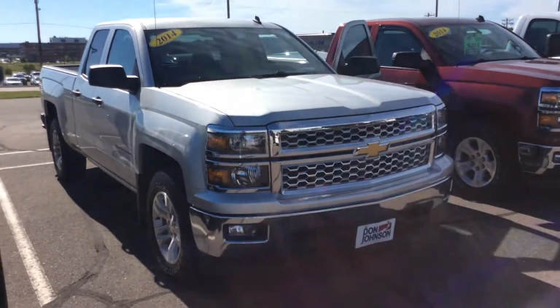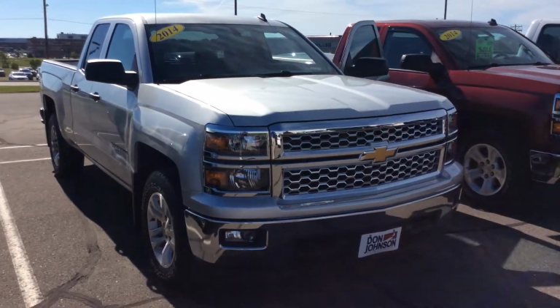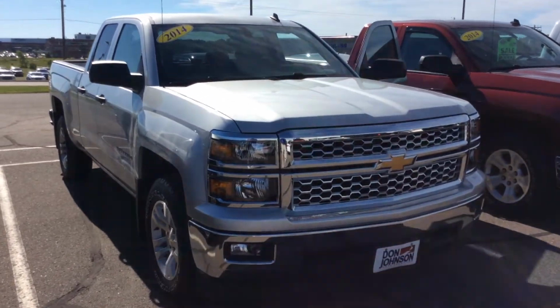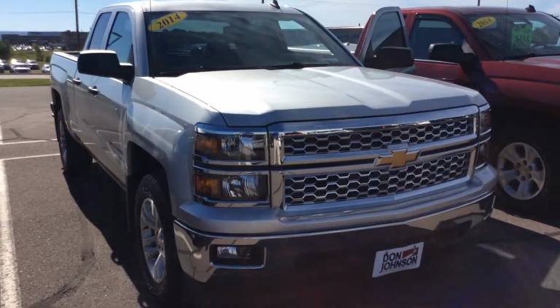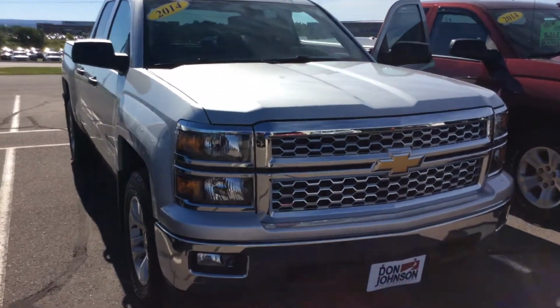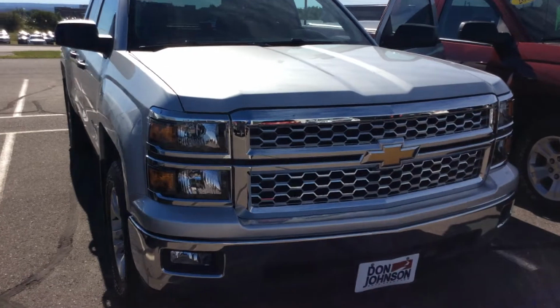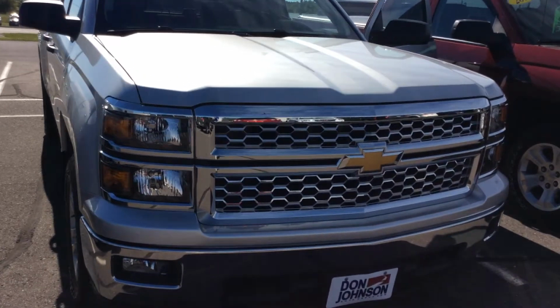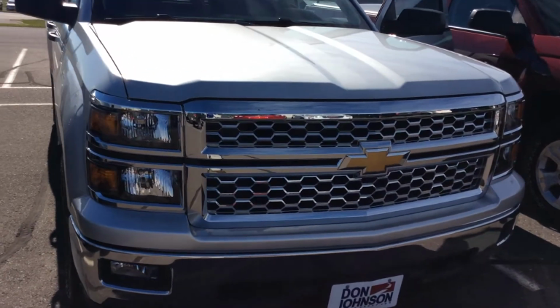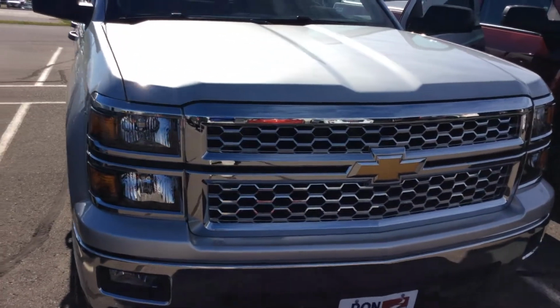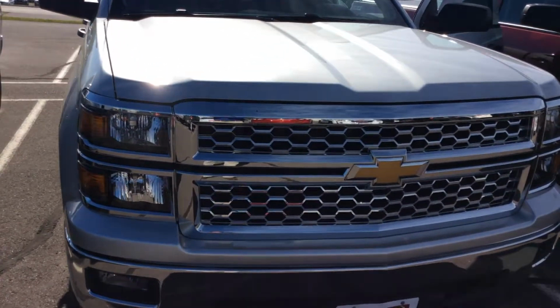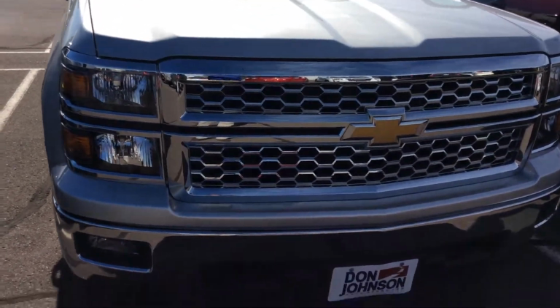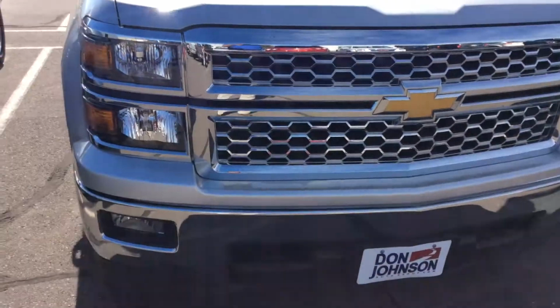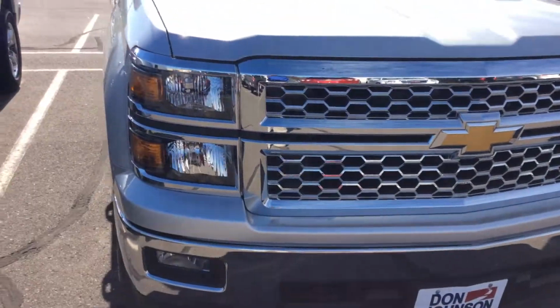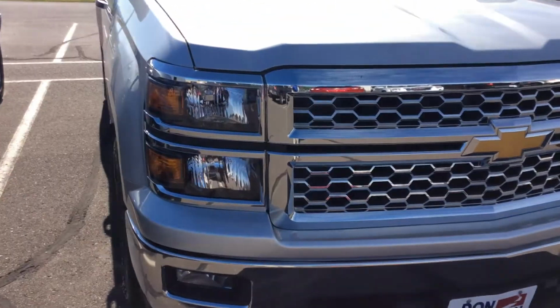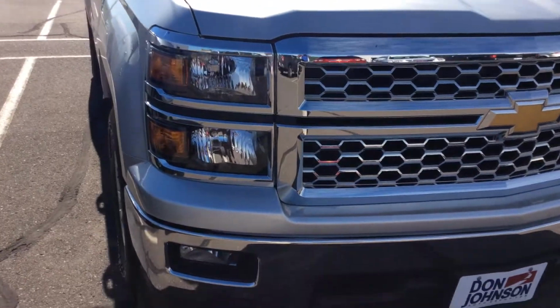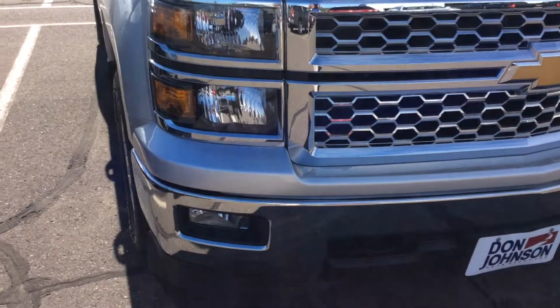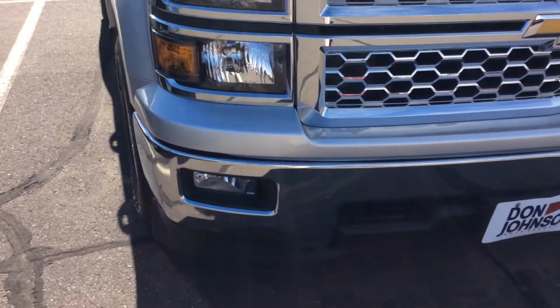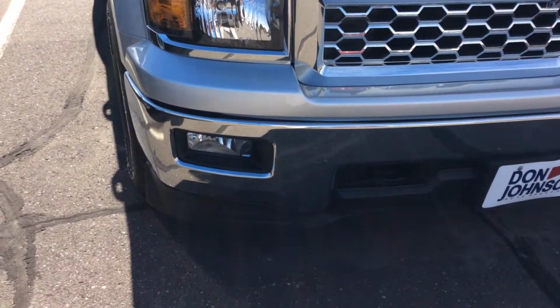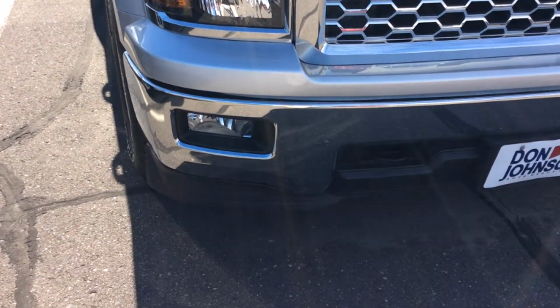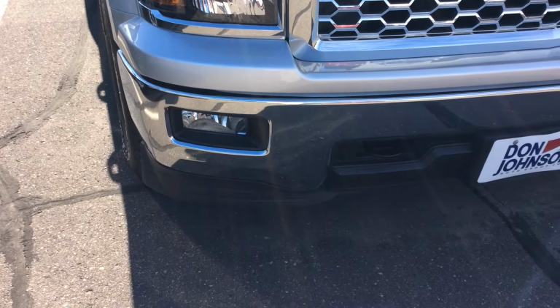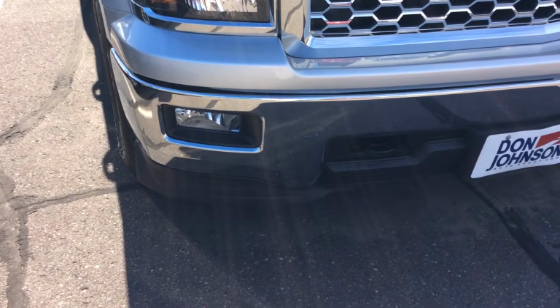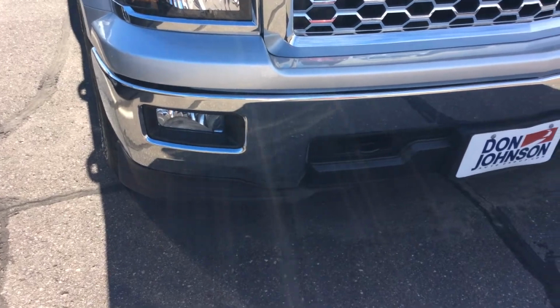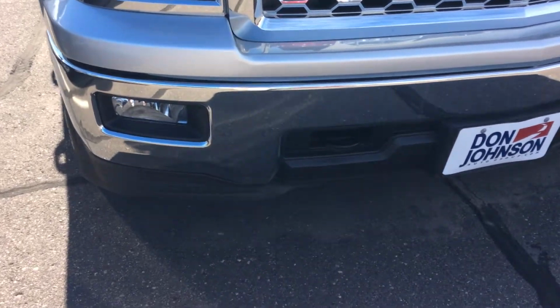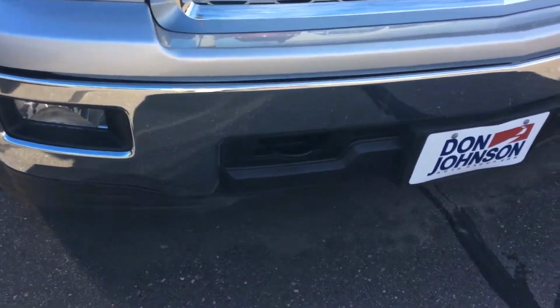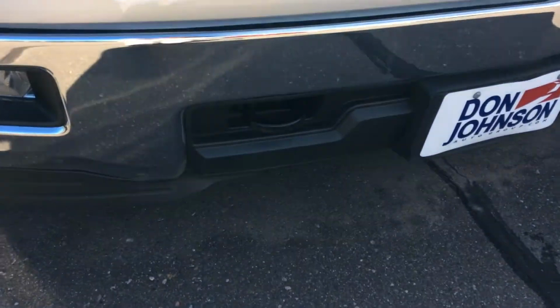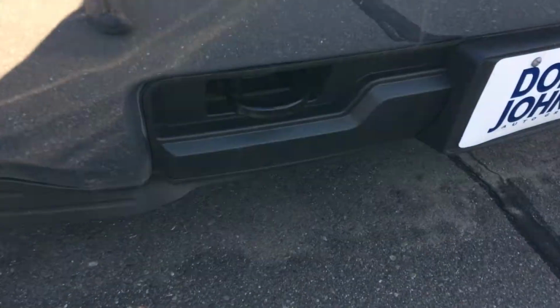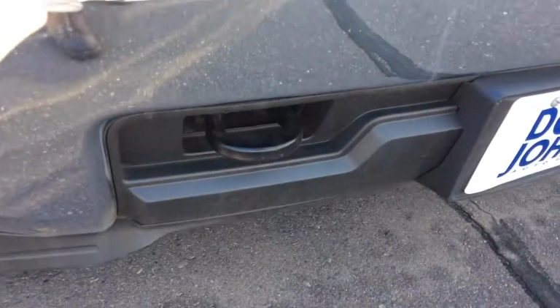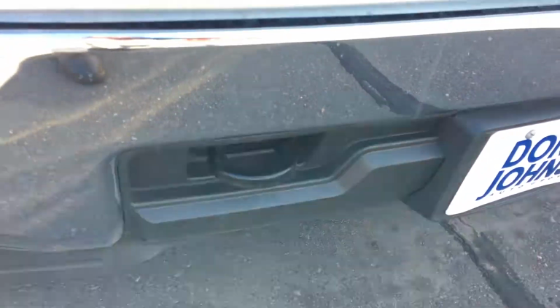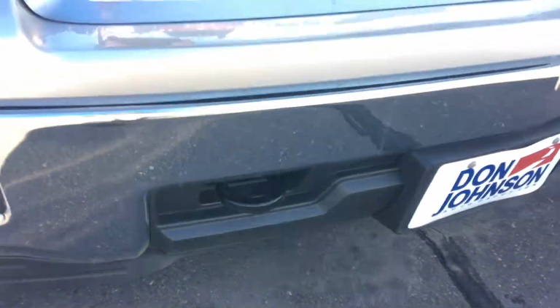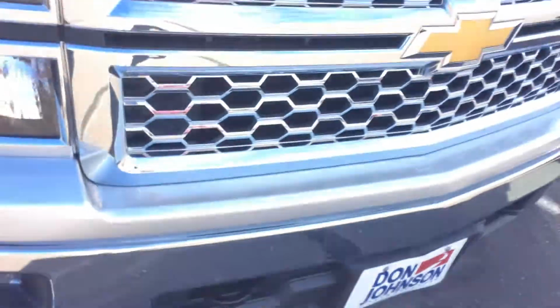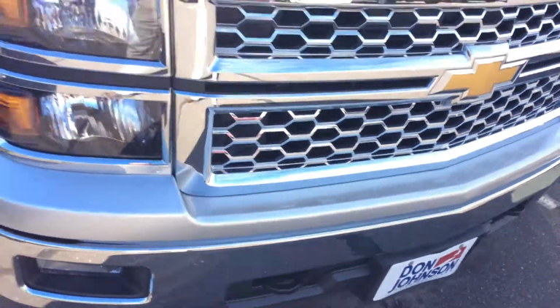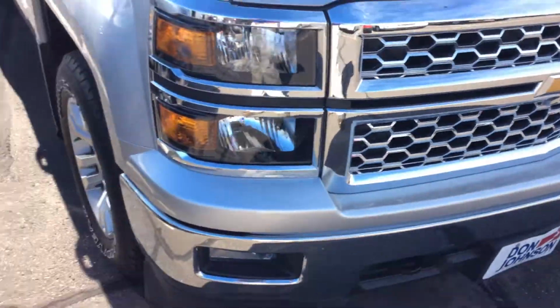Taking a little bit closer look at it, you can see it does have a full chrome grille on it, and not only the stacked headlights, but also the fog lights down below and the tow hooks up on the front bumper.